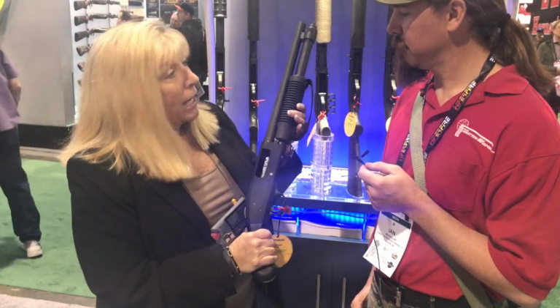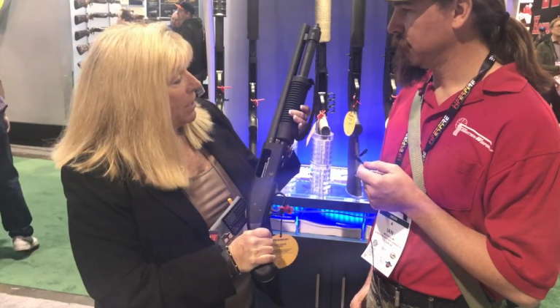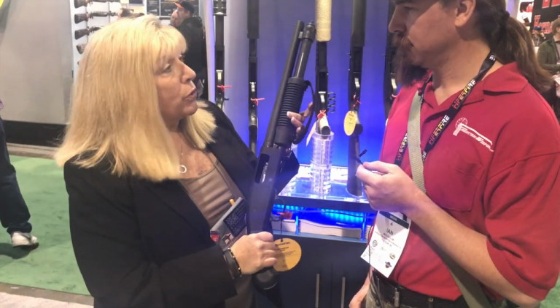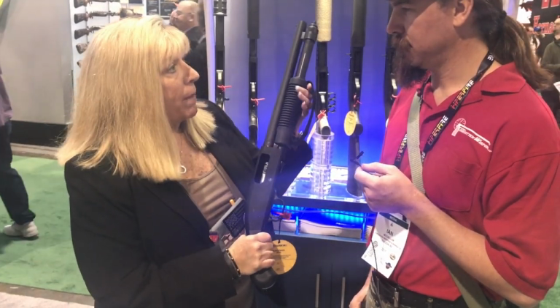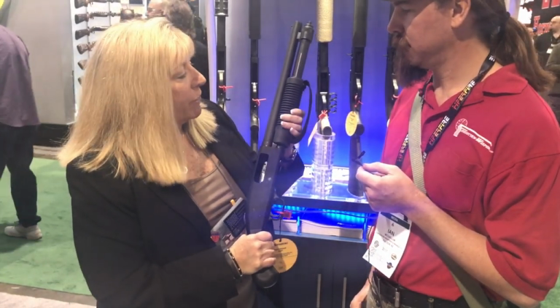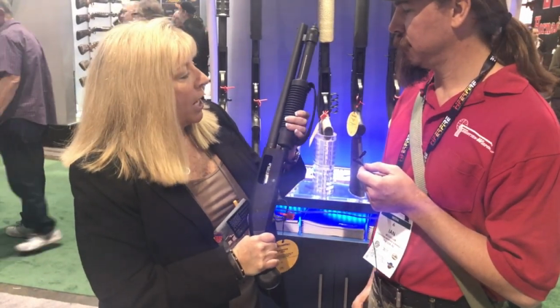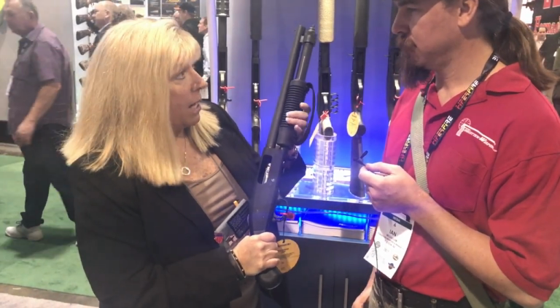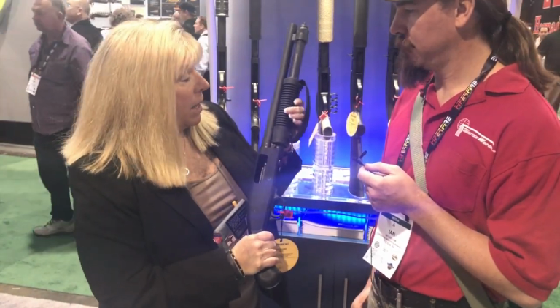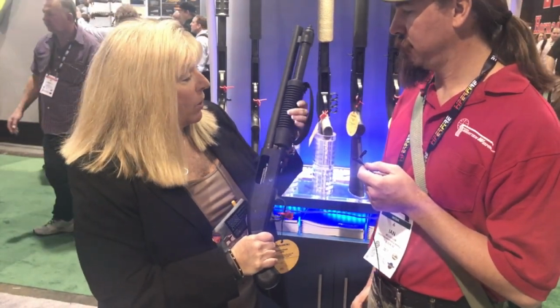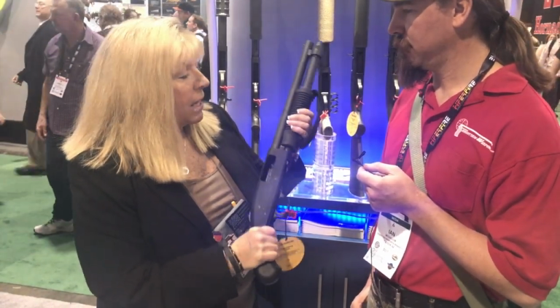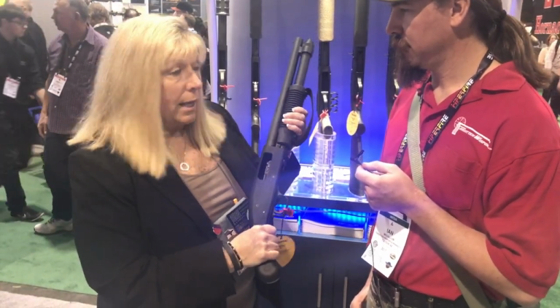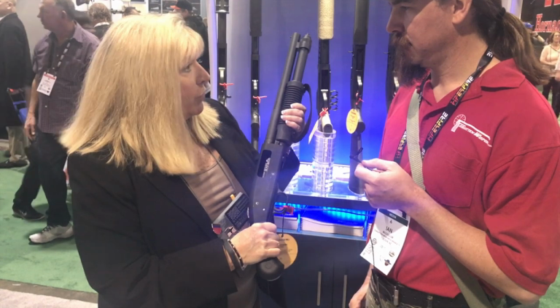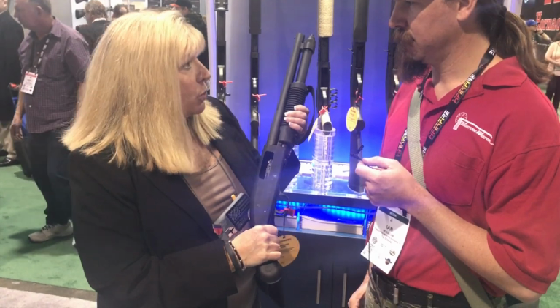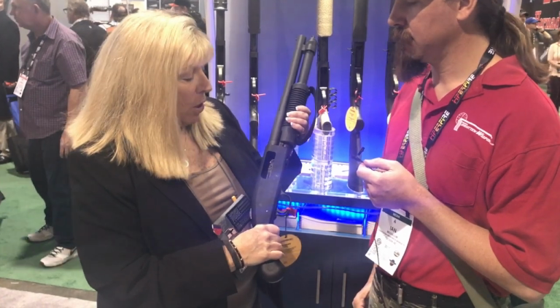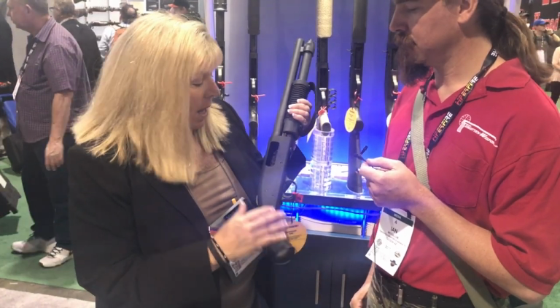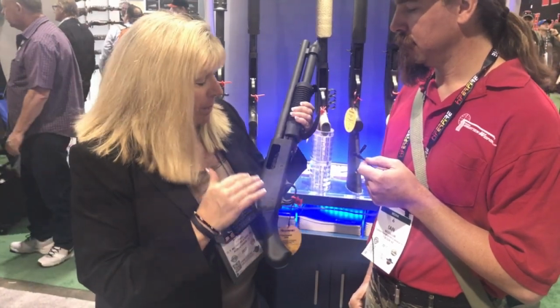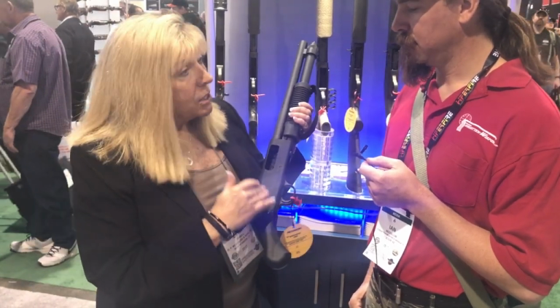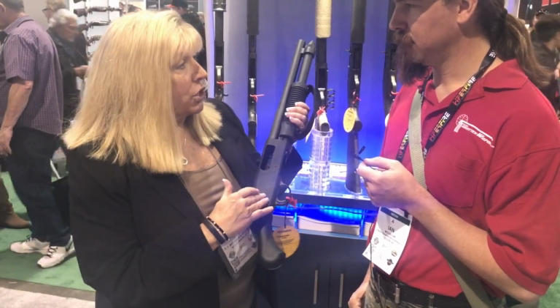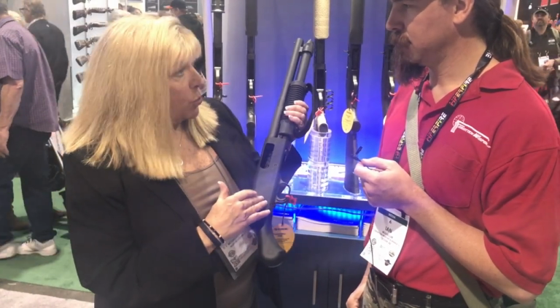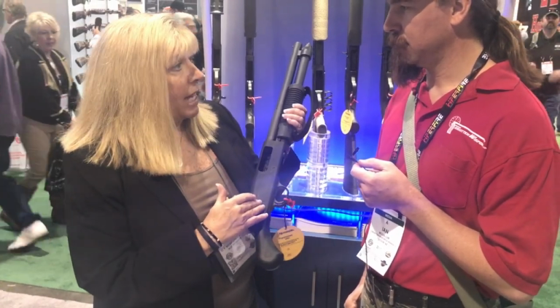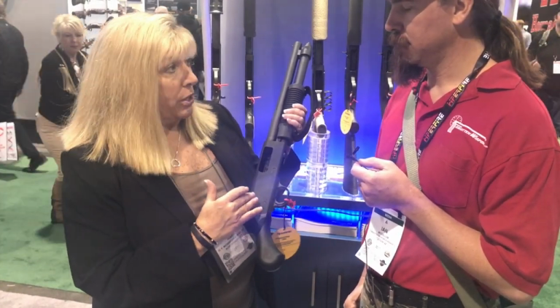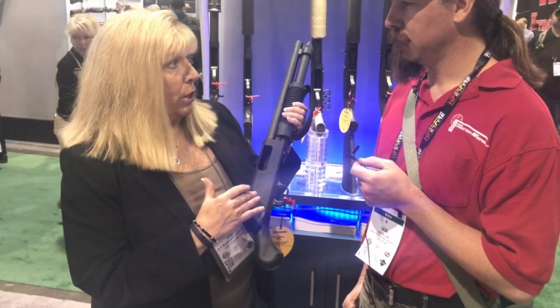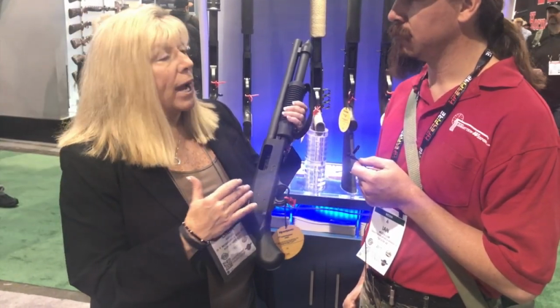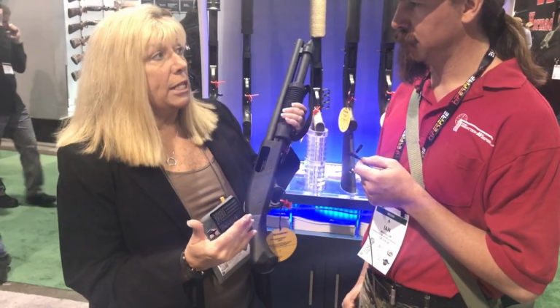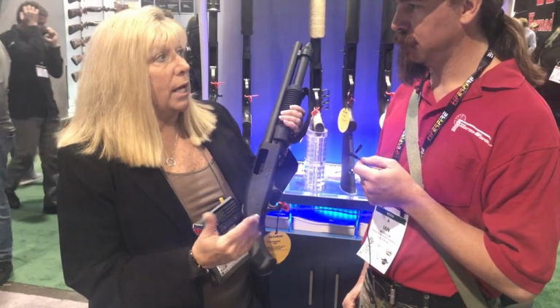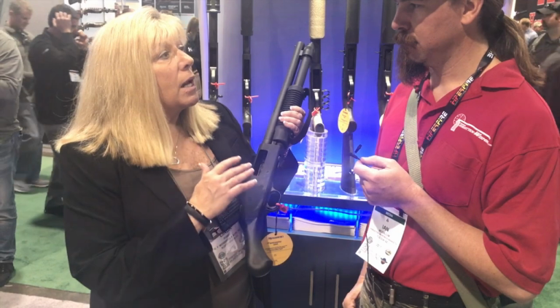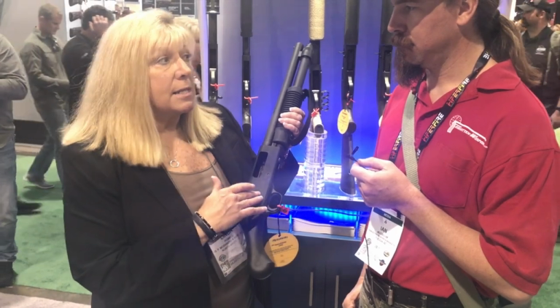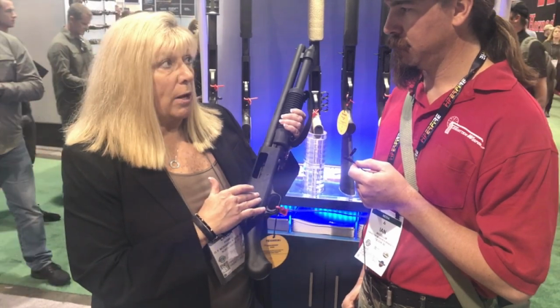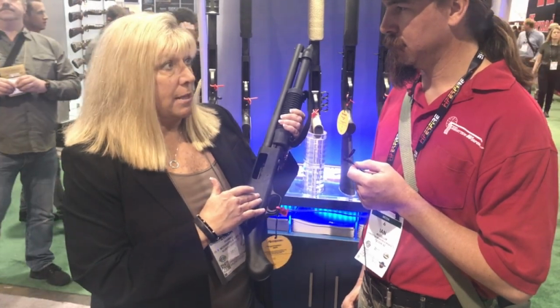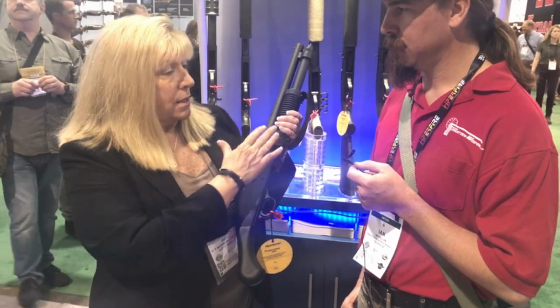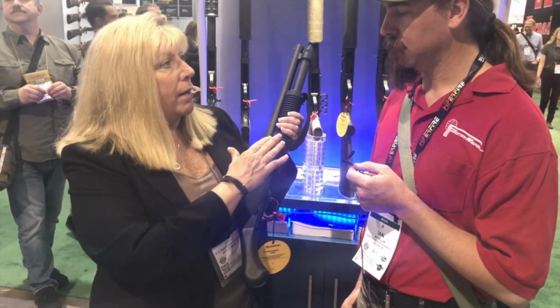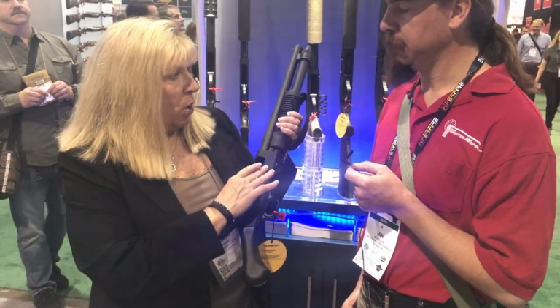There's also a strap and this corncob style forend for additional control. It's a 12 gauge, two and three quarter and three inch gun, and it has a six round capacity — that's five plus one.